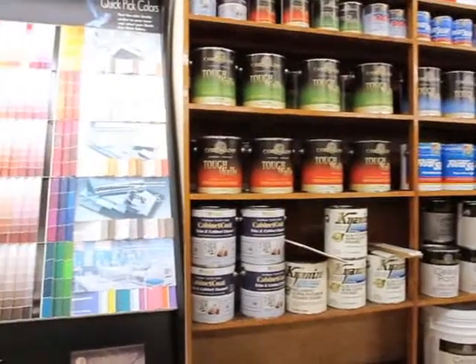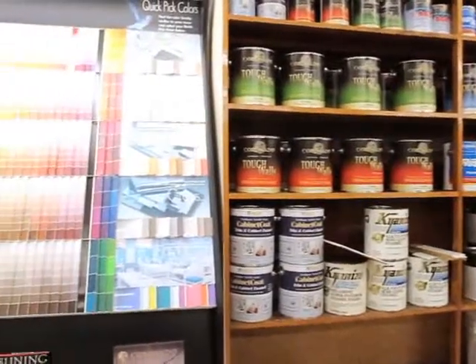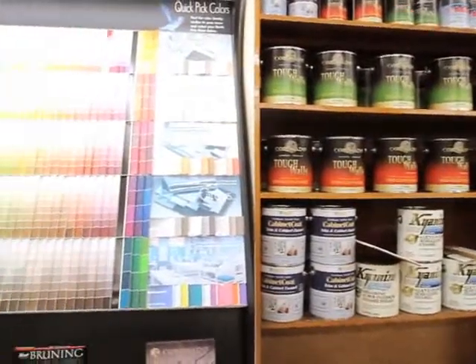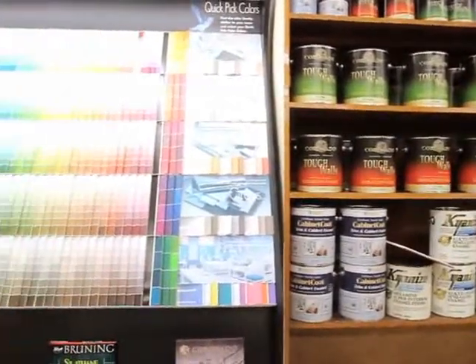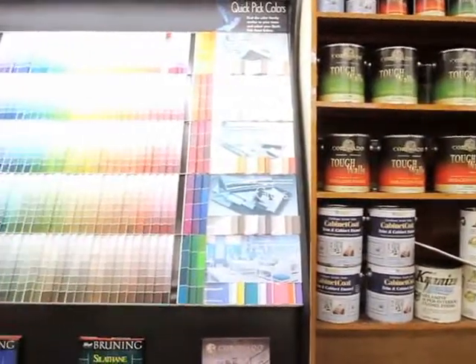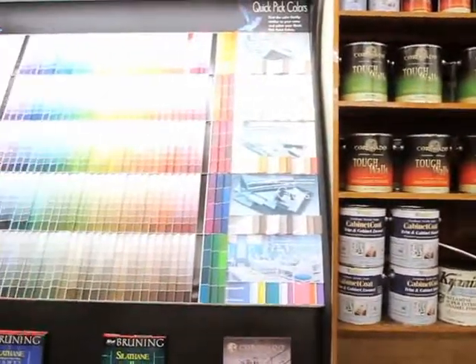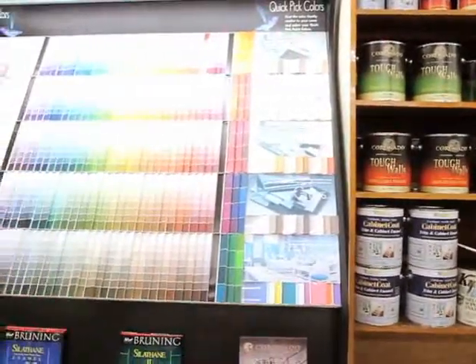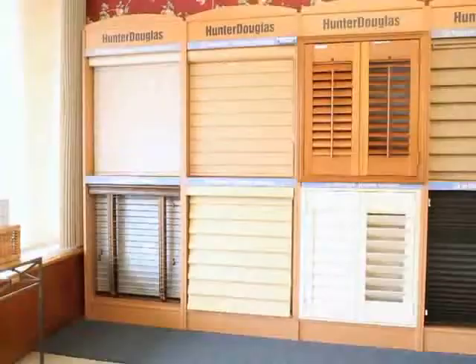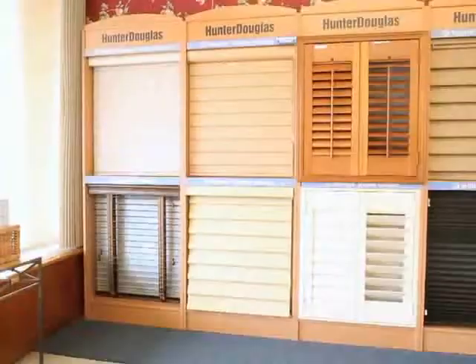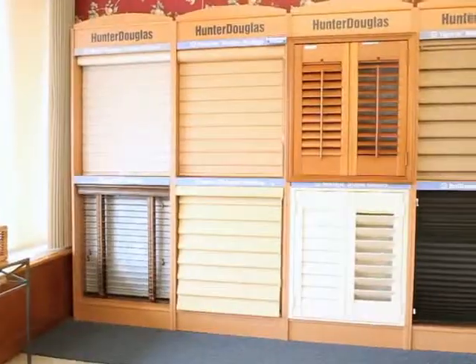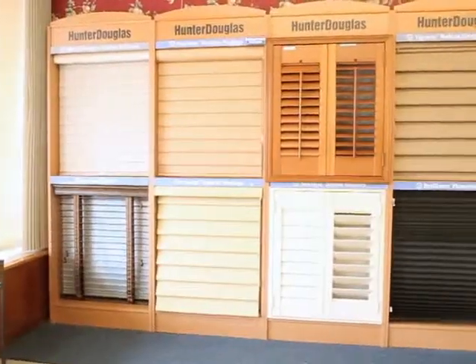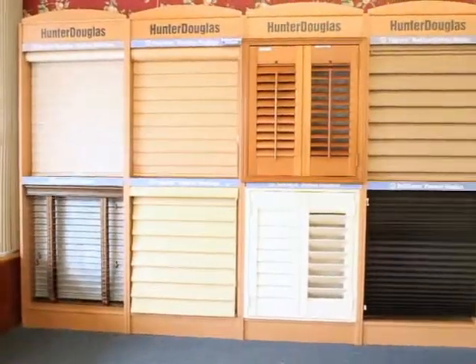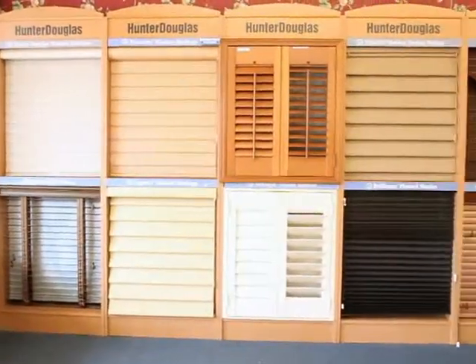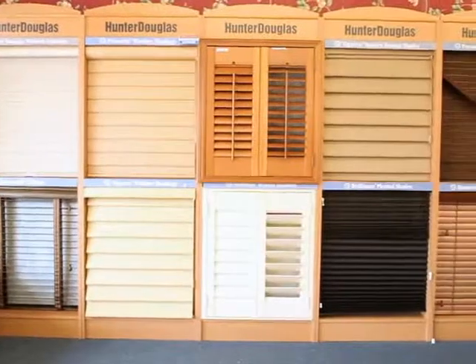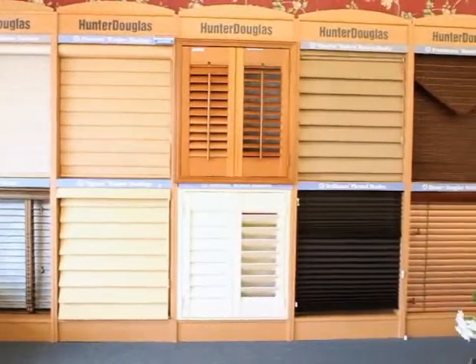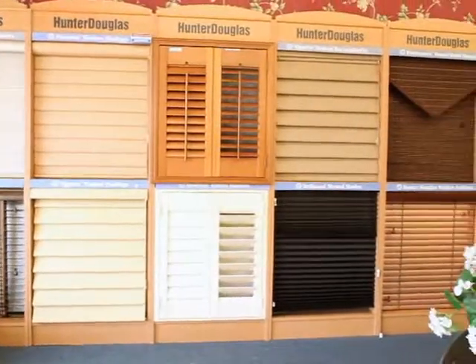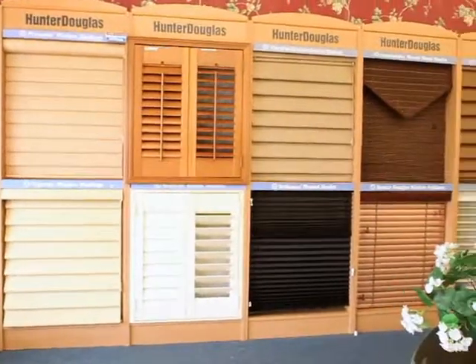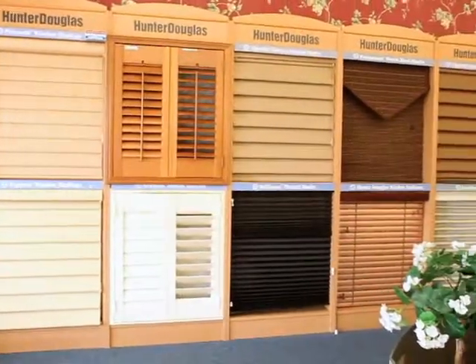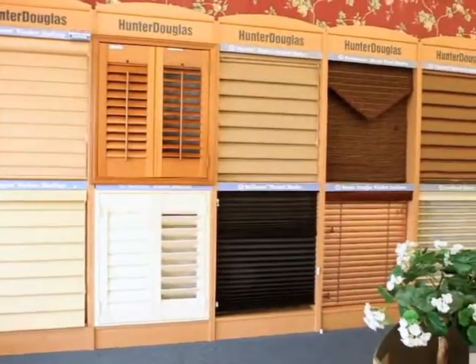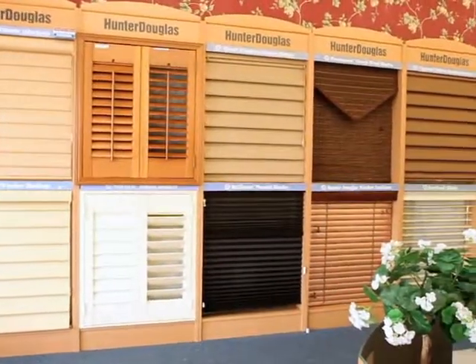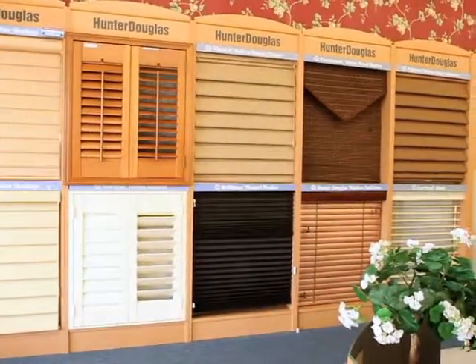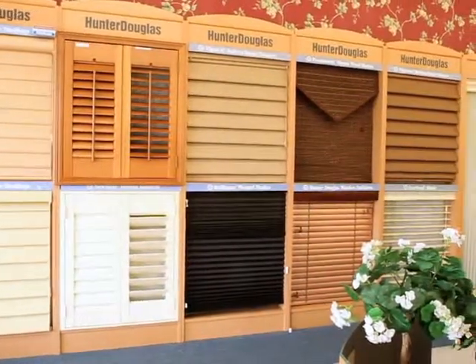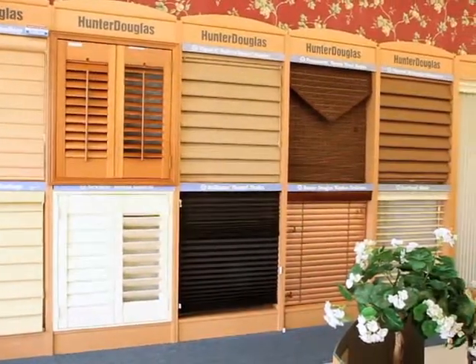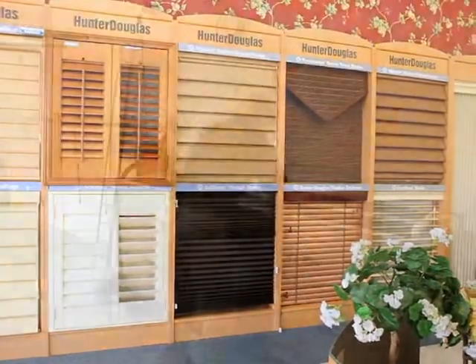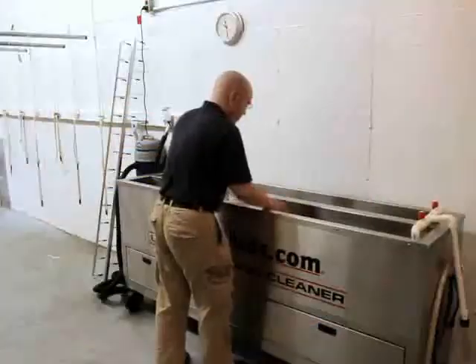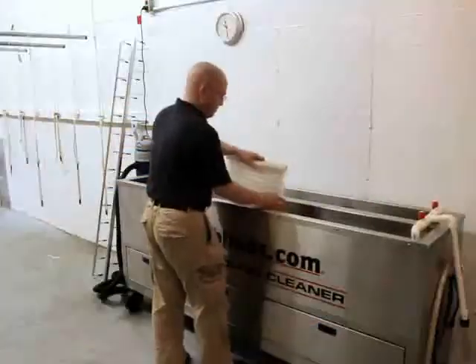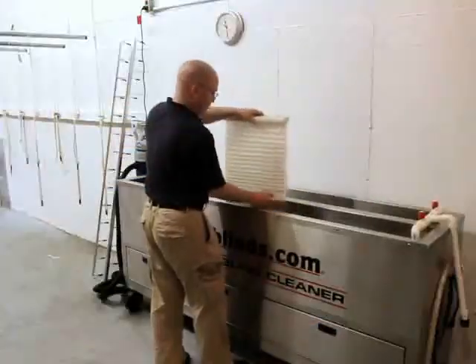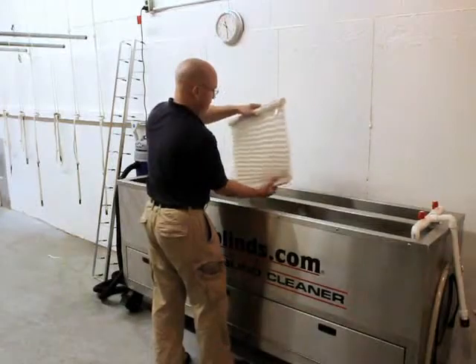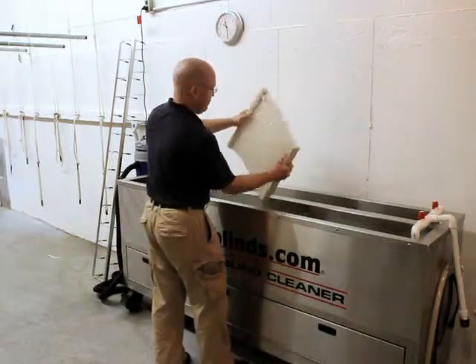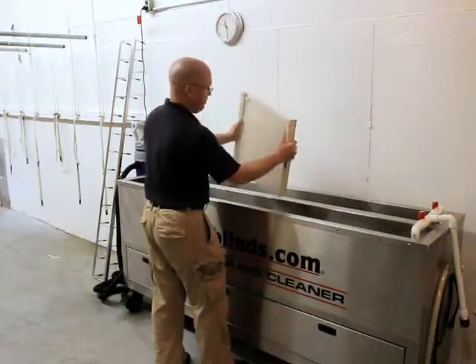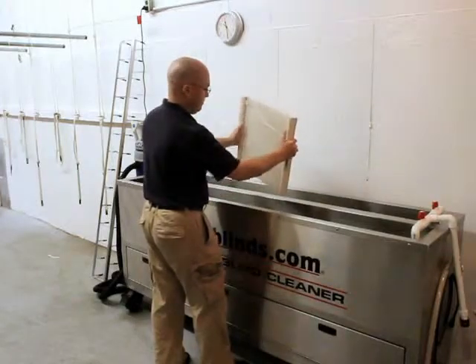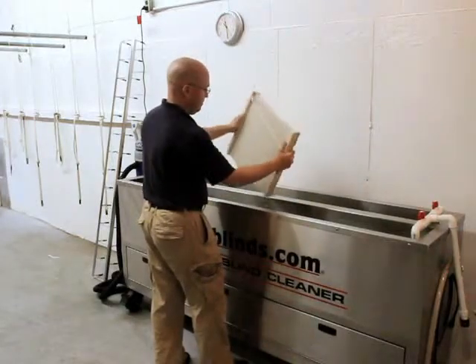Coronado stains, paints, supplies and more. We're also a Hunter Douglas showcase priority dealer, so we sell and install all of their products, and we even offer ultrasonic cleaning of blinds and shades.